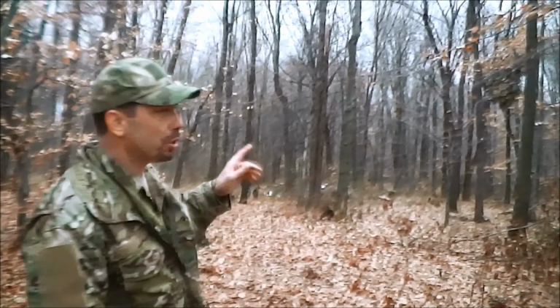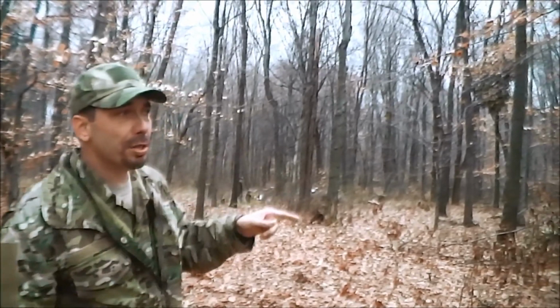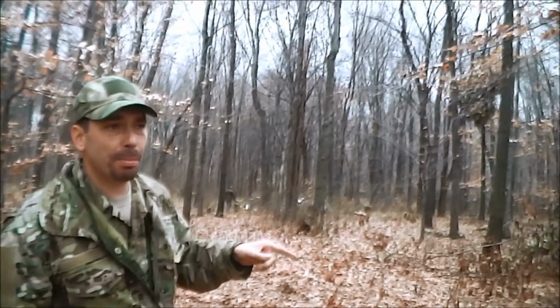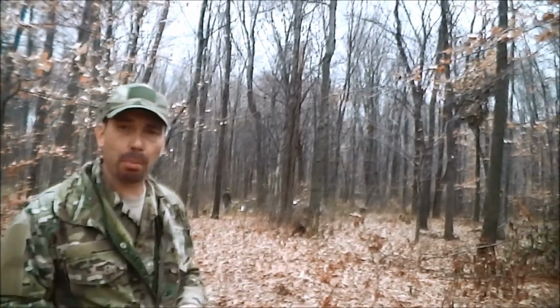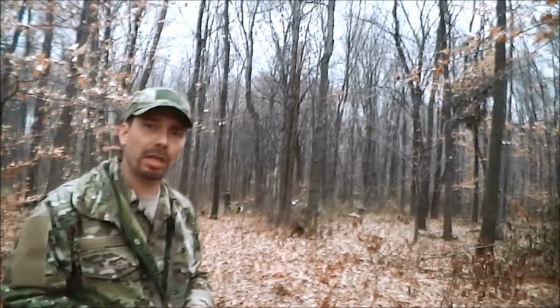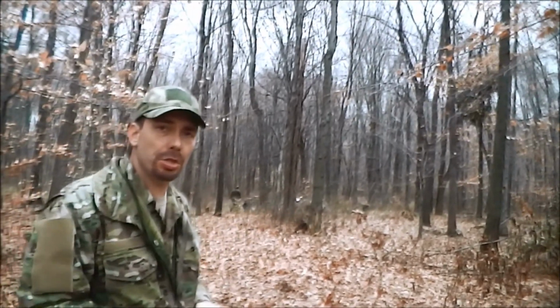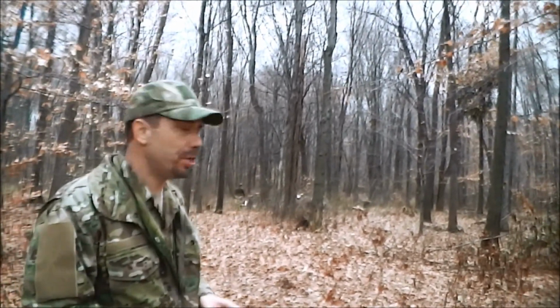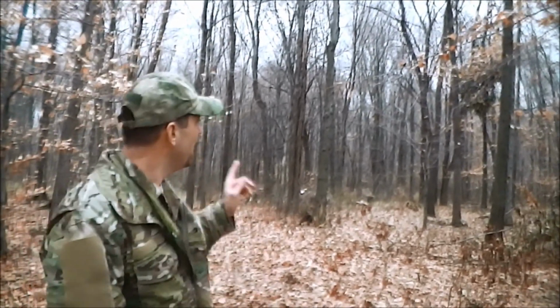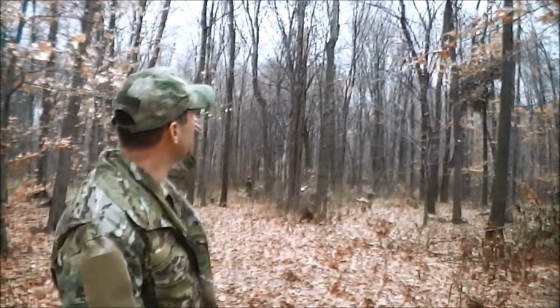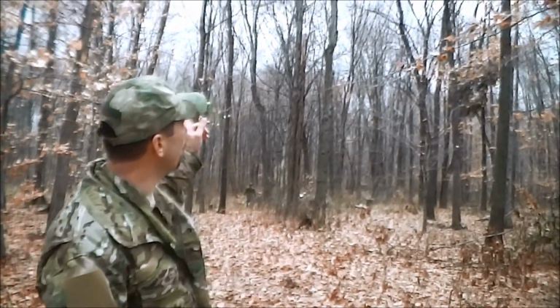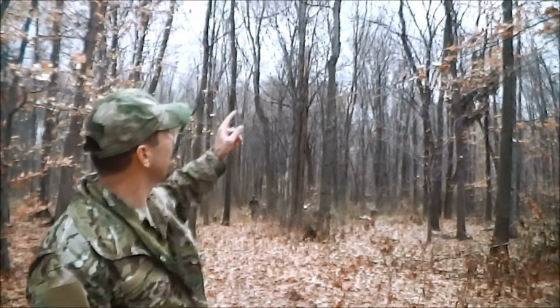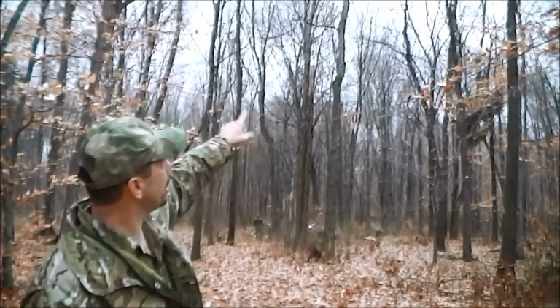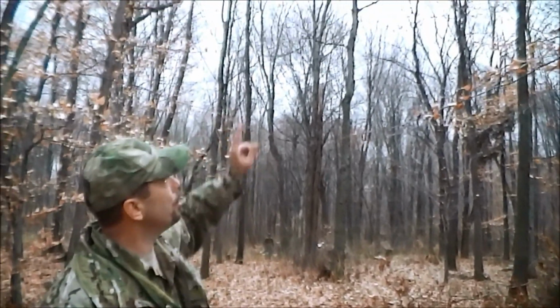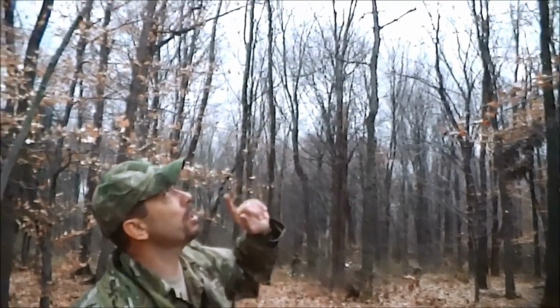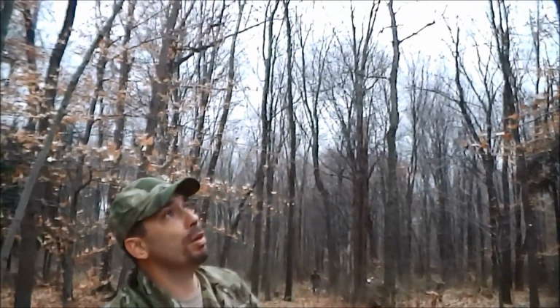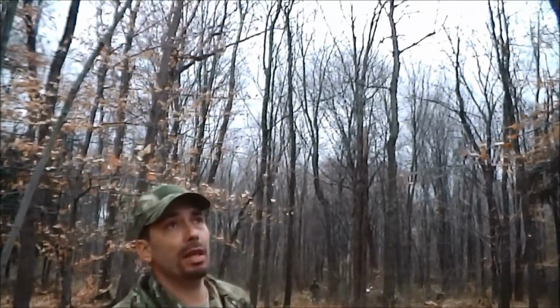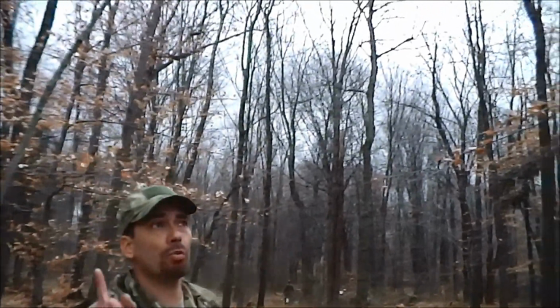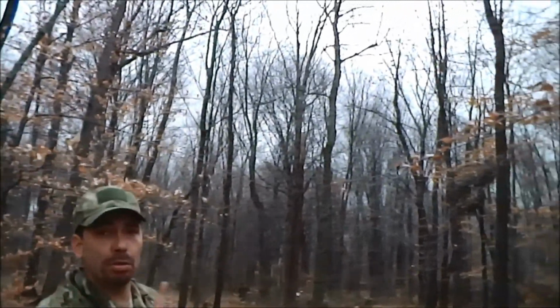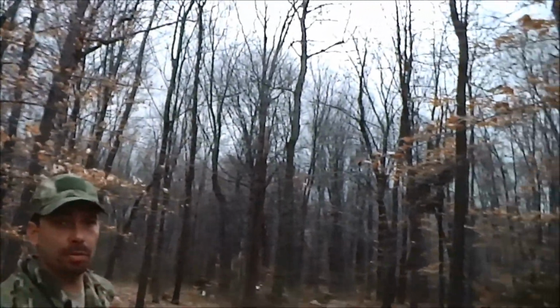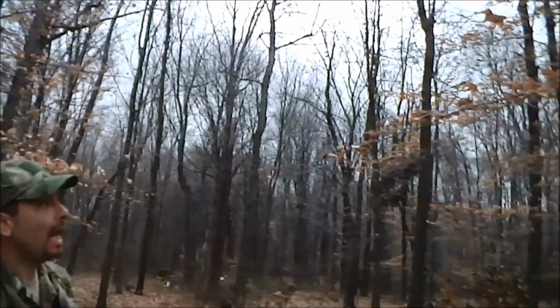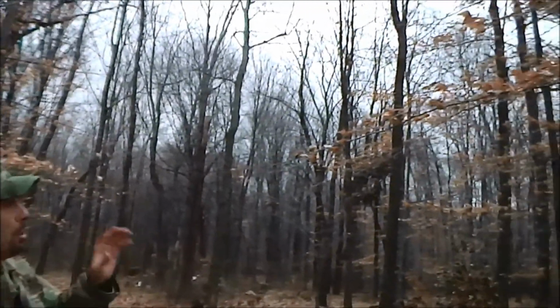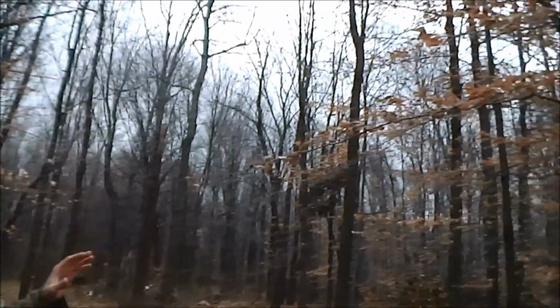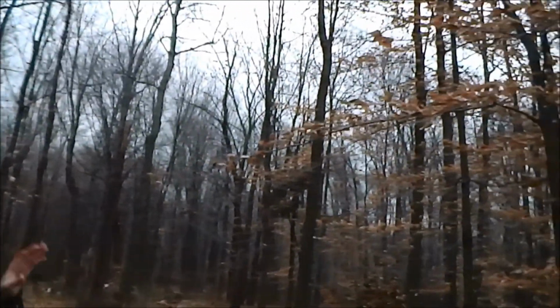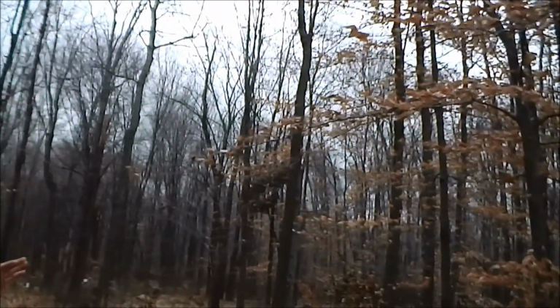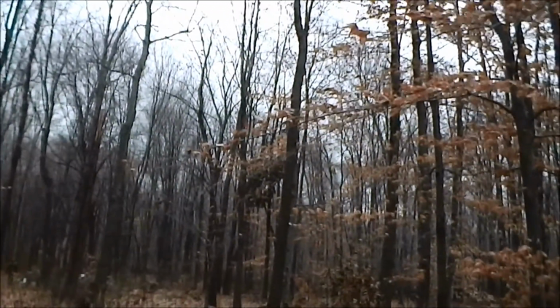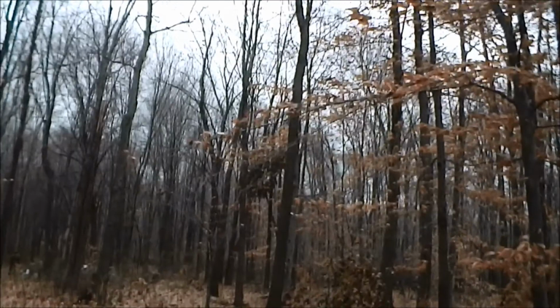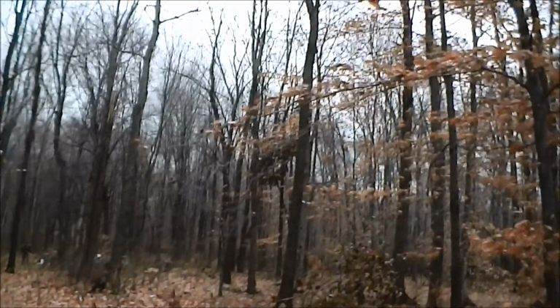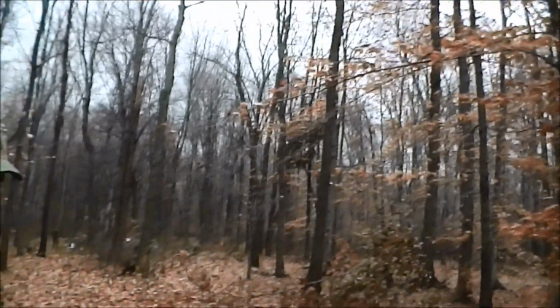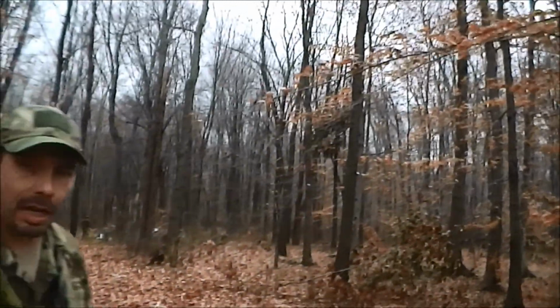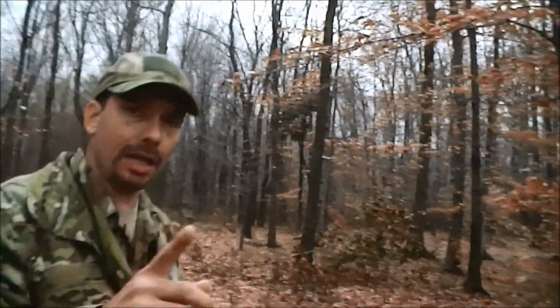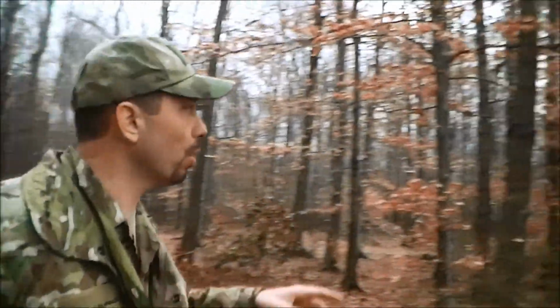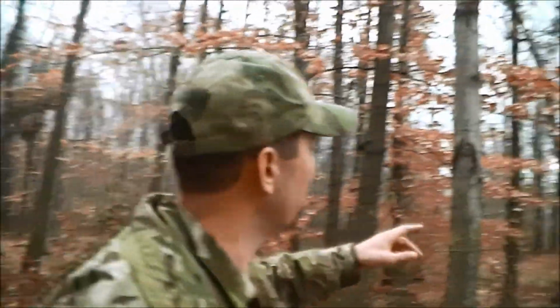So whenever you're setting up your camp, one of the things you should always do is look for widow-makers. Look up in the trees, look everywhere. Then look around you and start looking for trees that have large overhangs, kind of like this one over here.